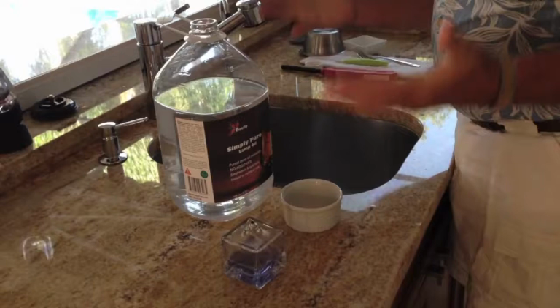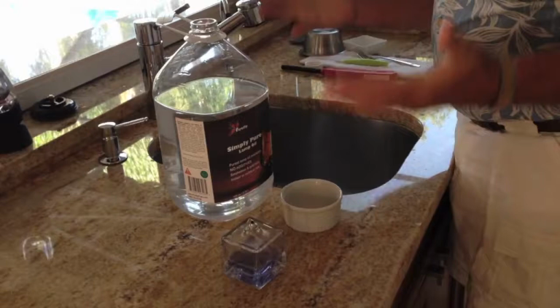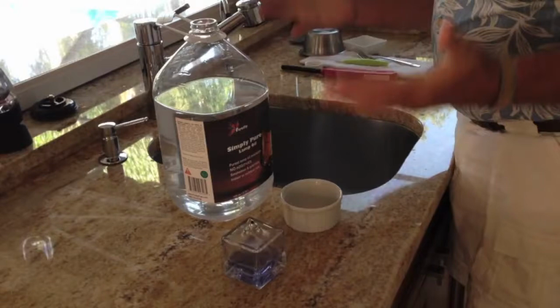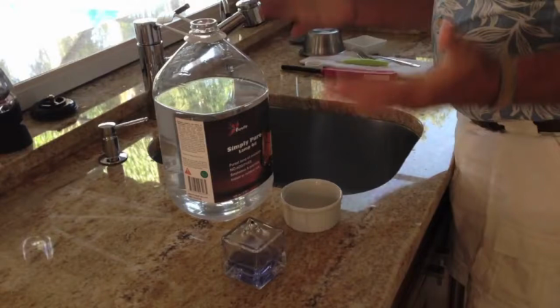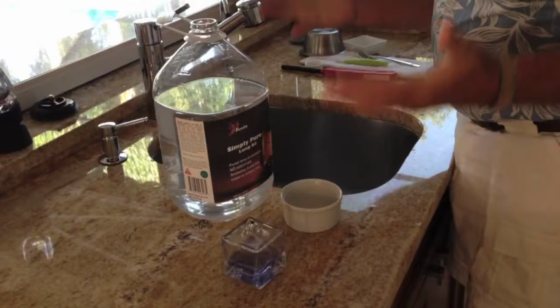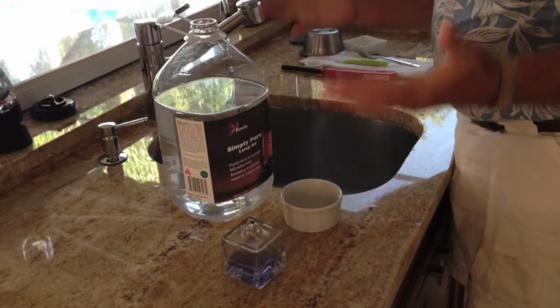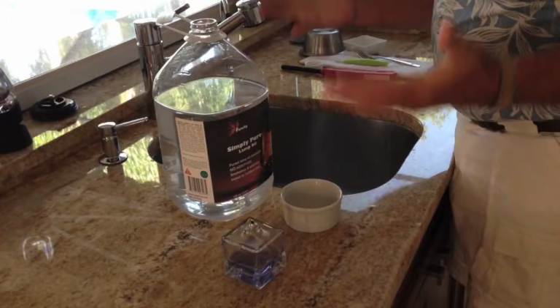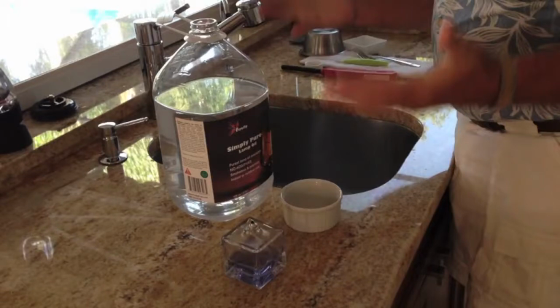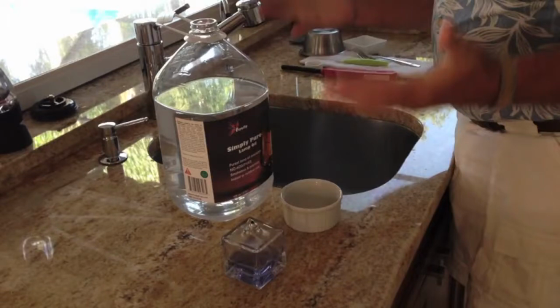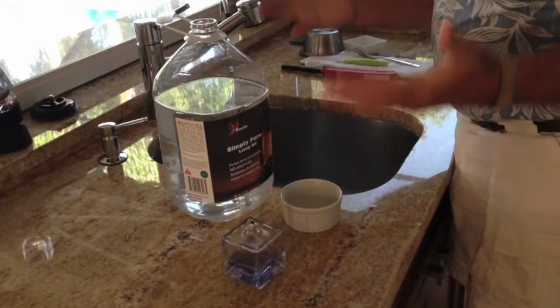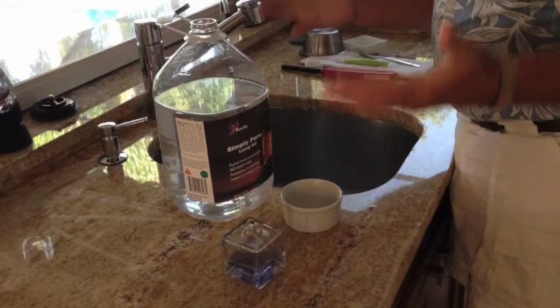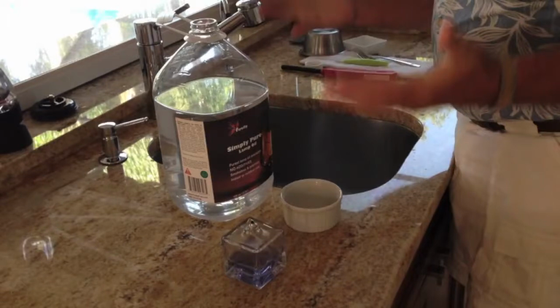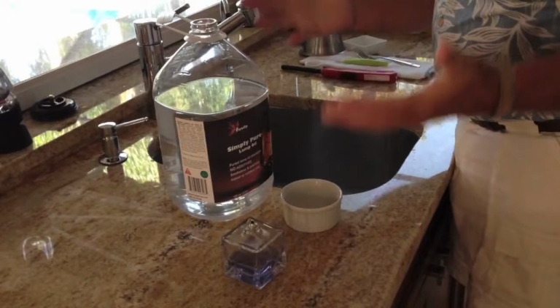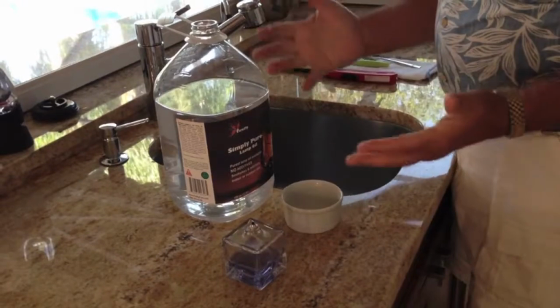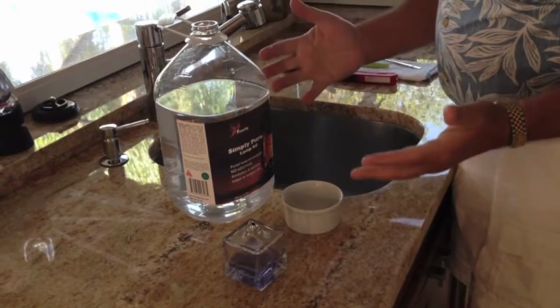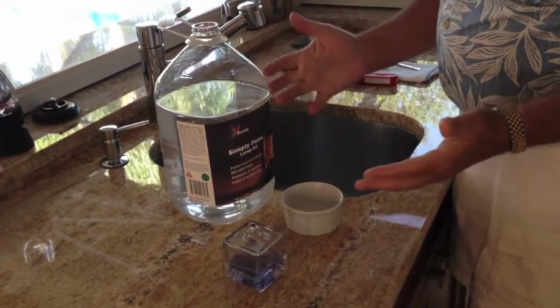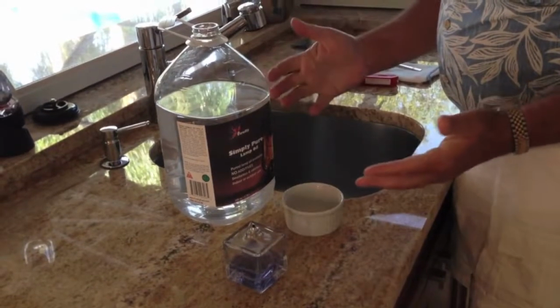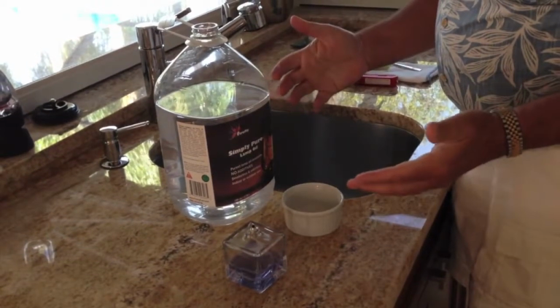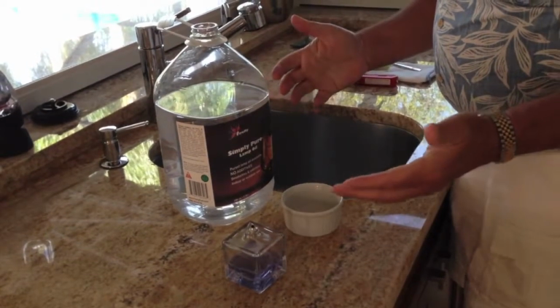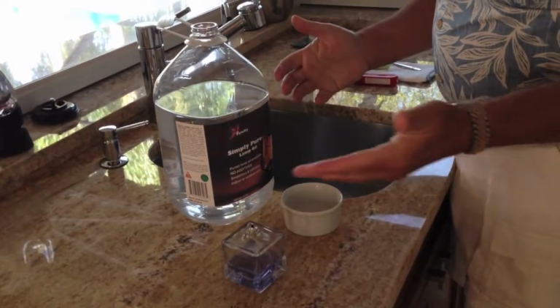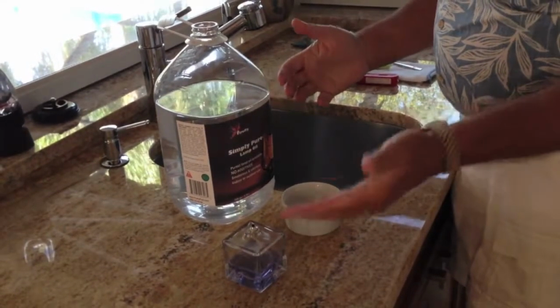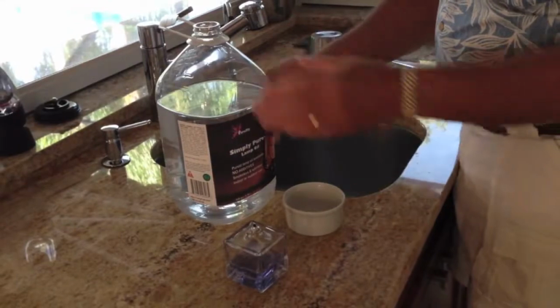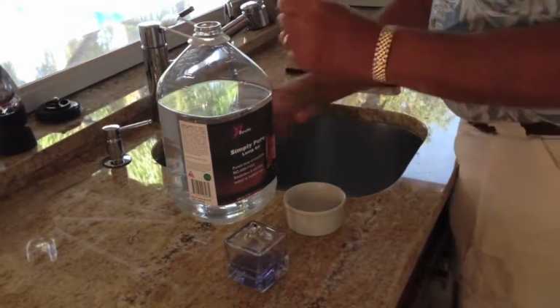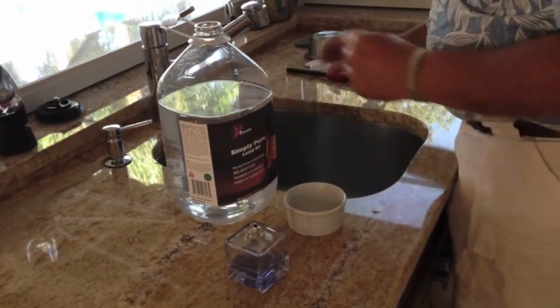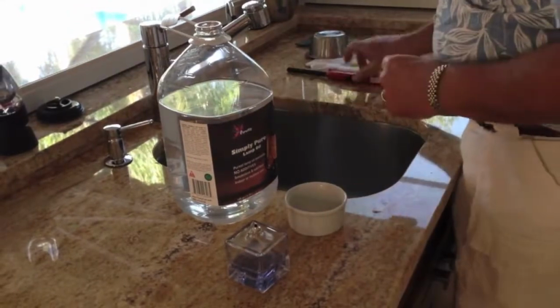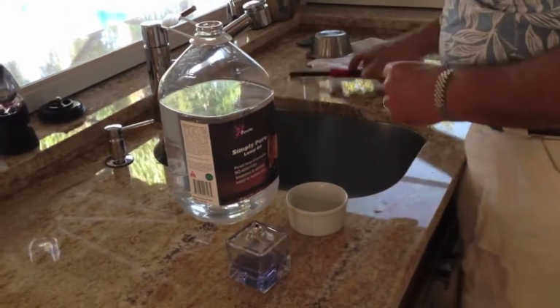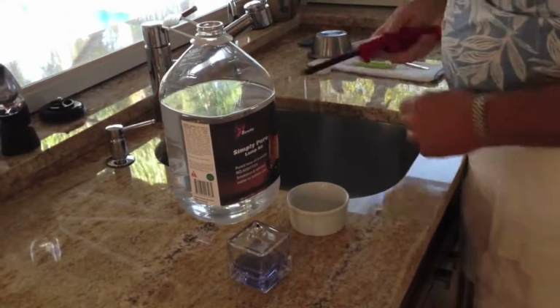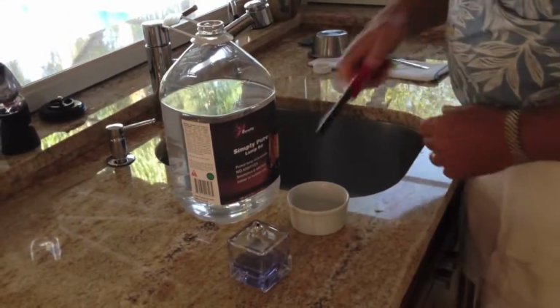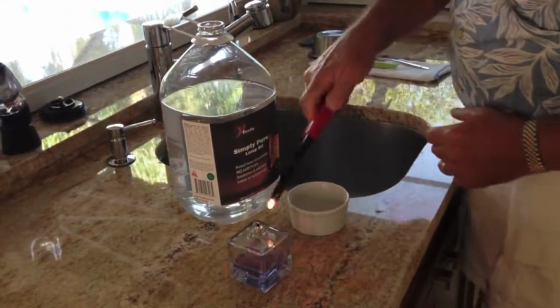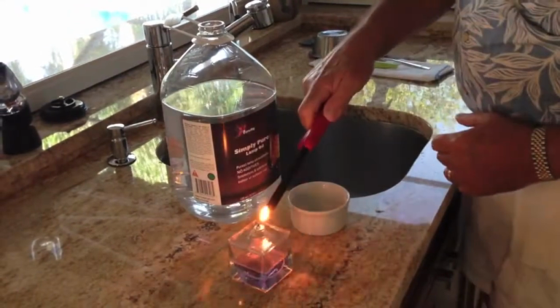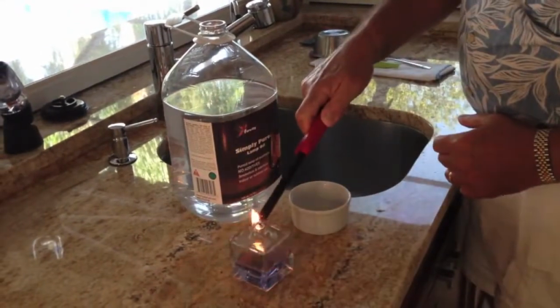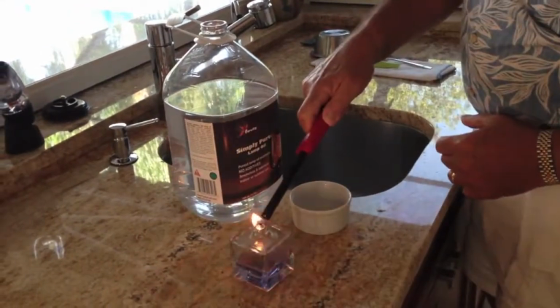Our Simply Pure lamp oil can only be ignited when you use it with a wick, as you can see right here.